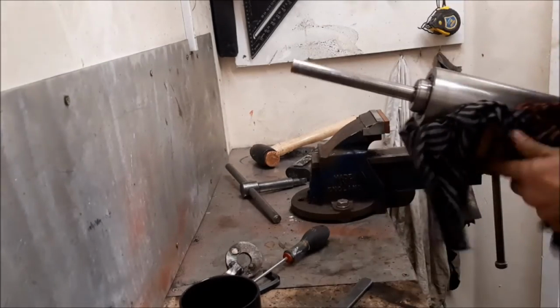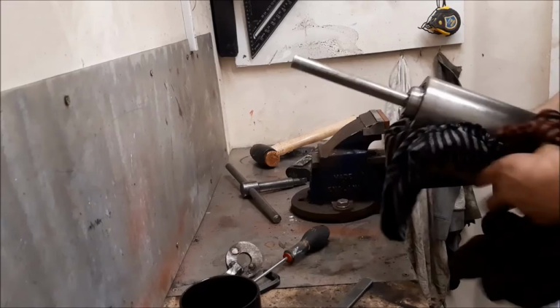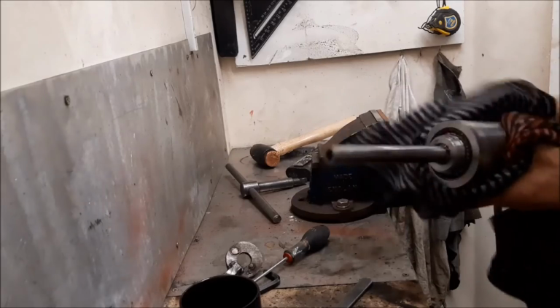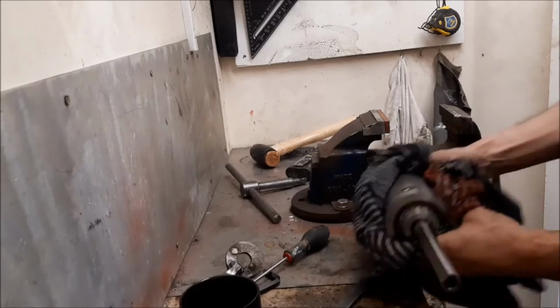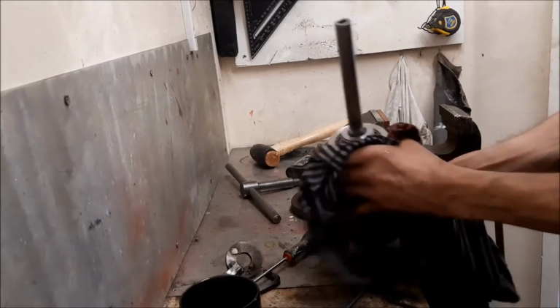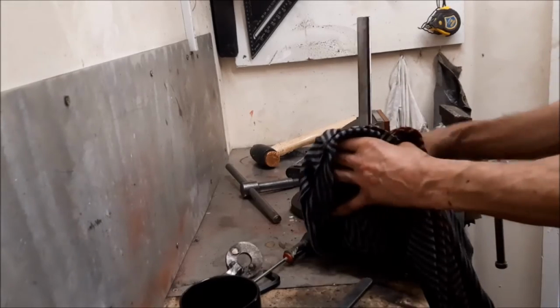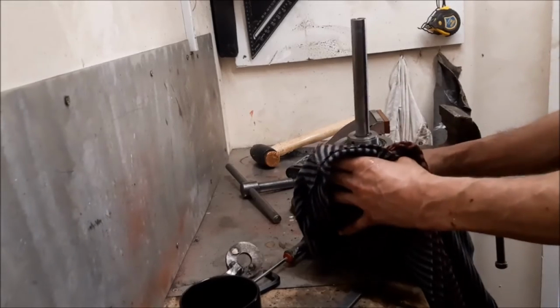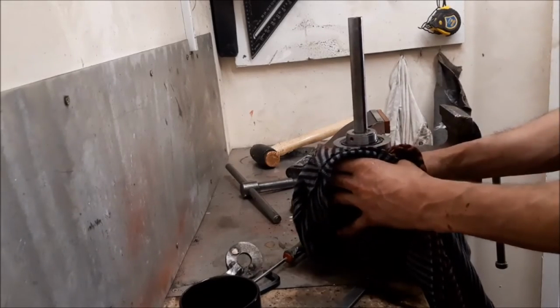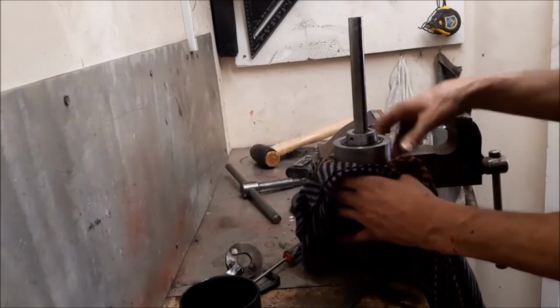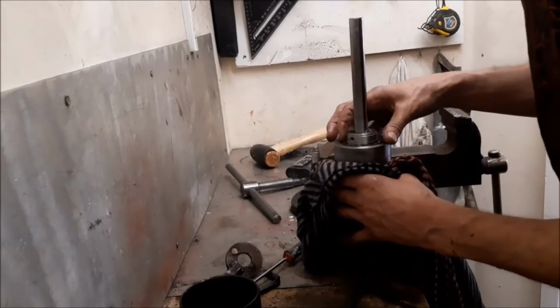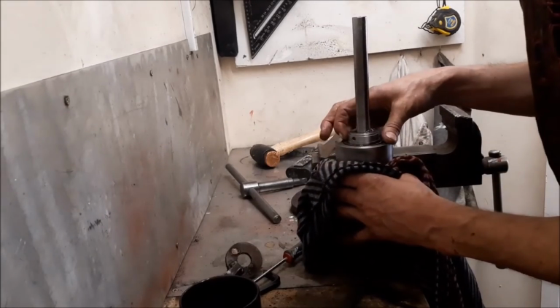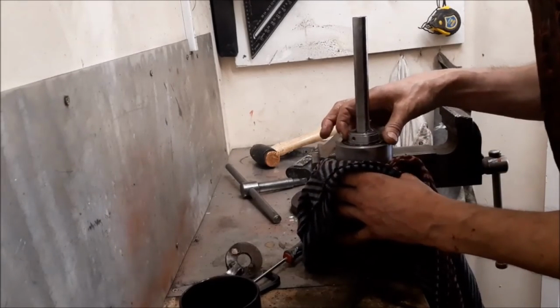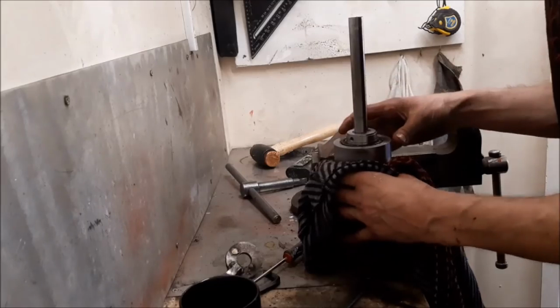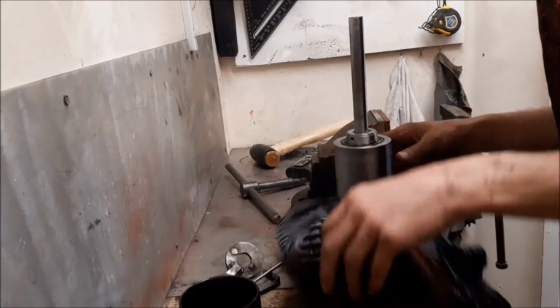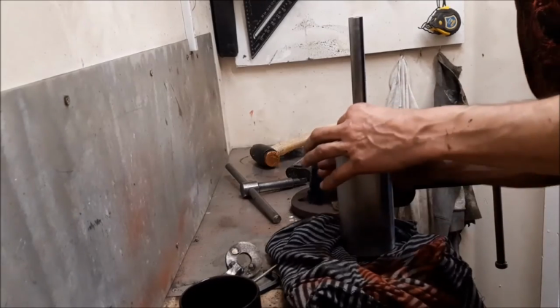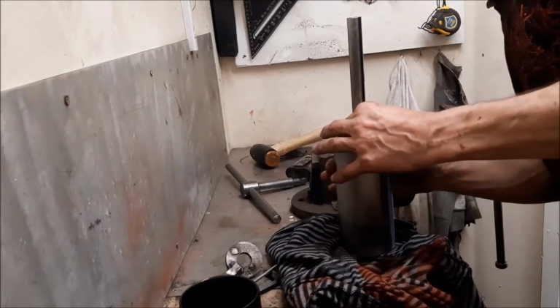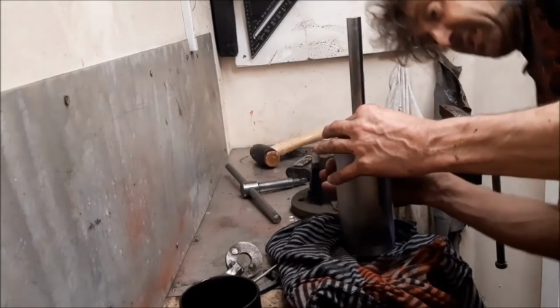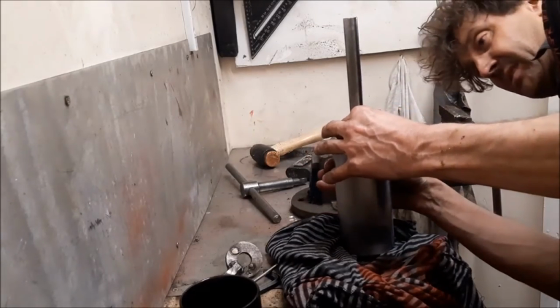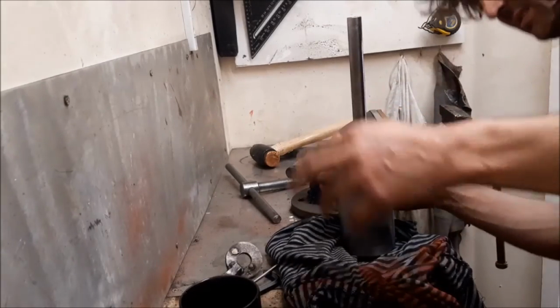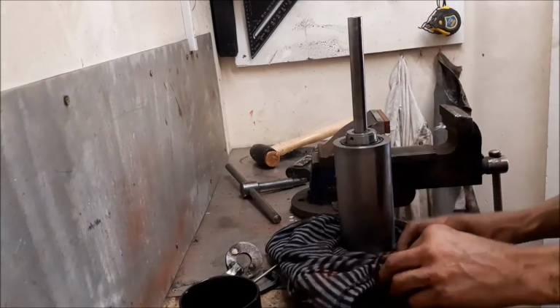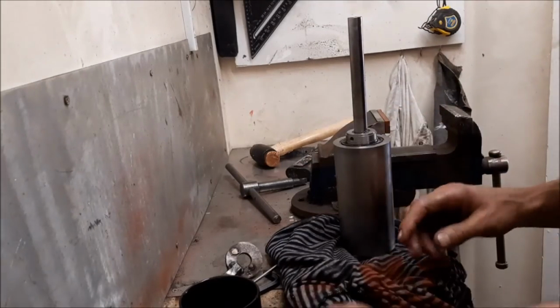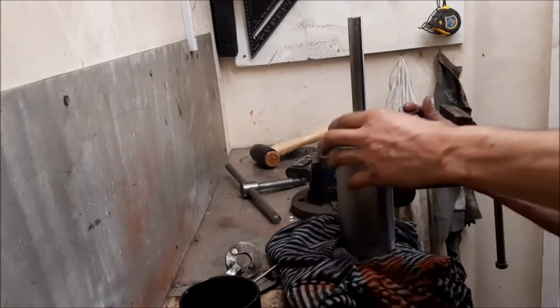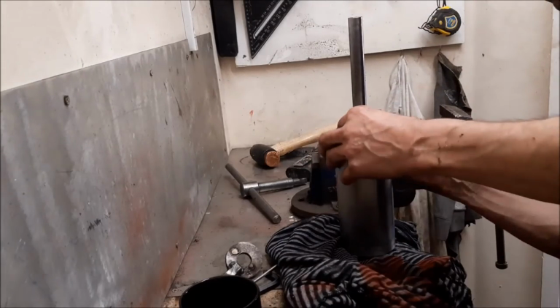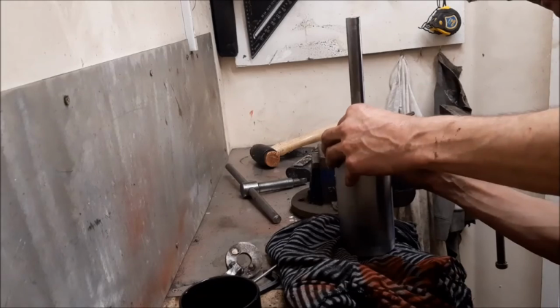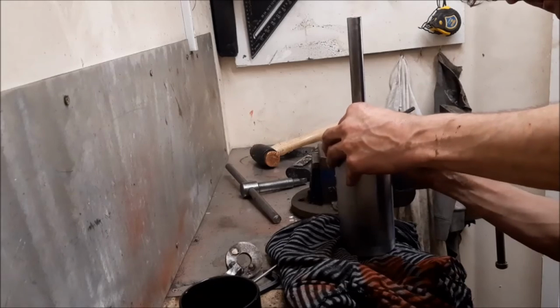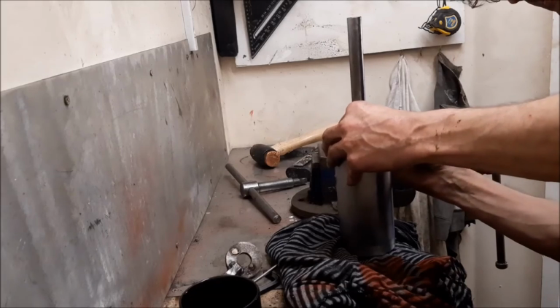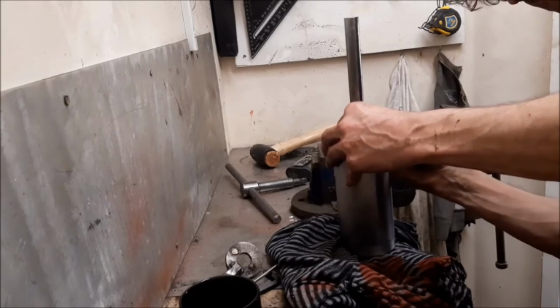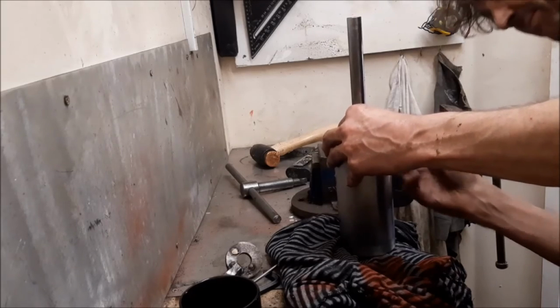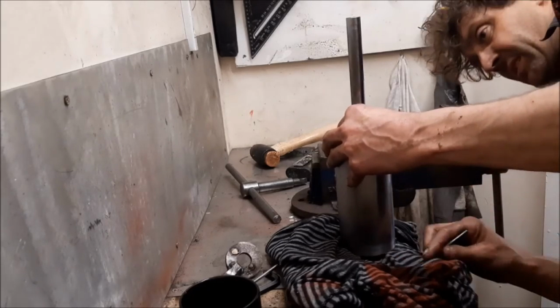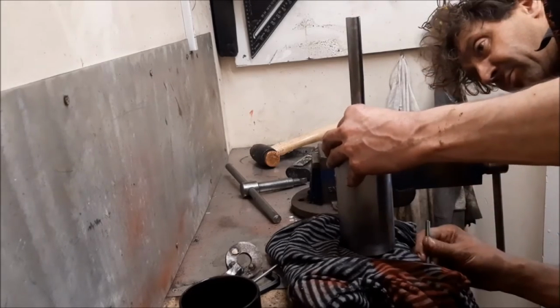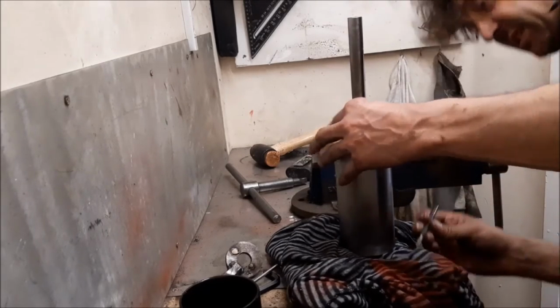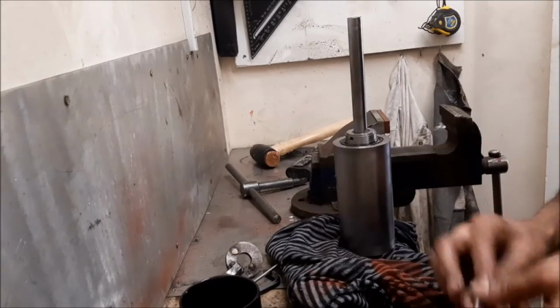I have to be really careful with this. So we've got one bearing here, and is that another — a grub screw? I think it might be.